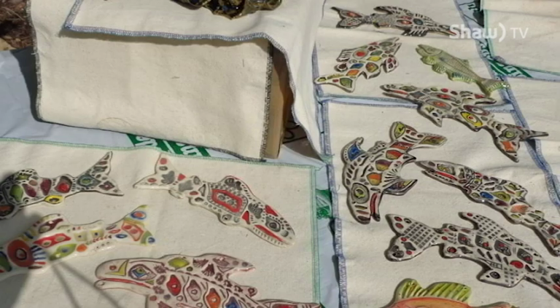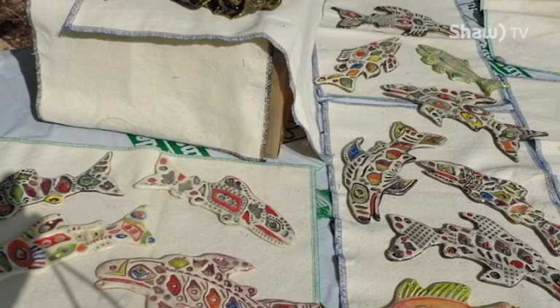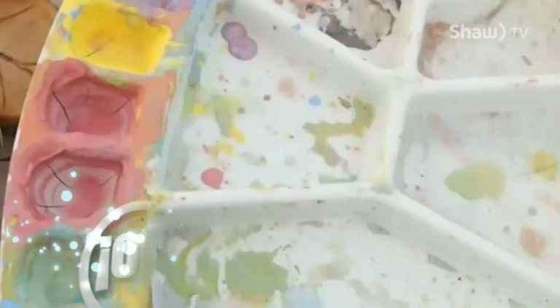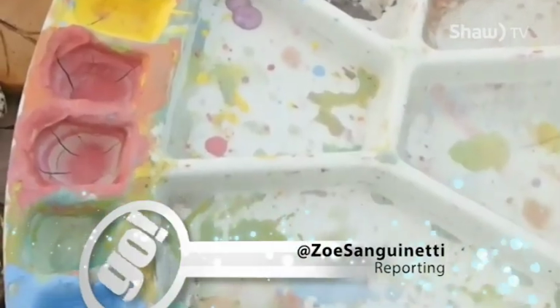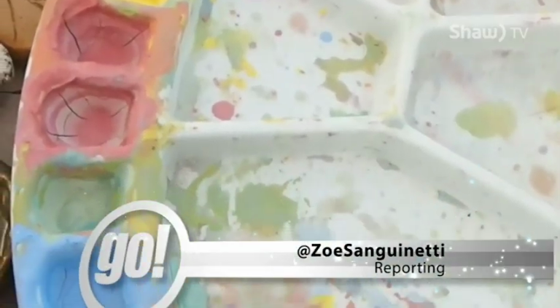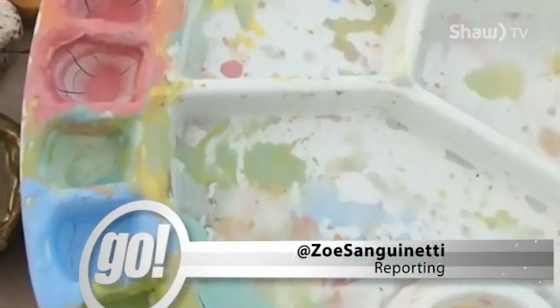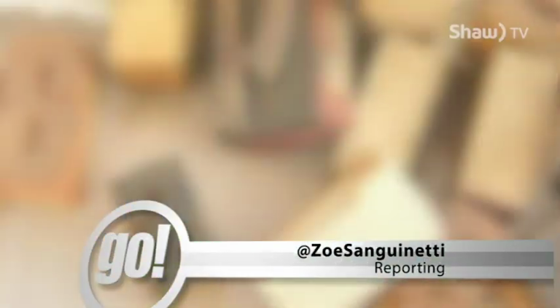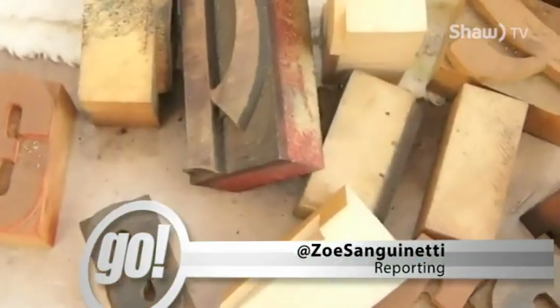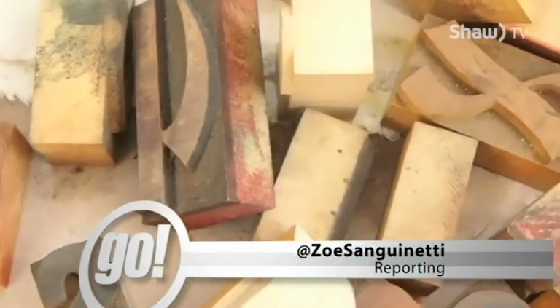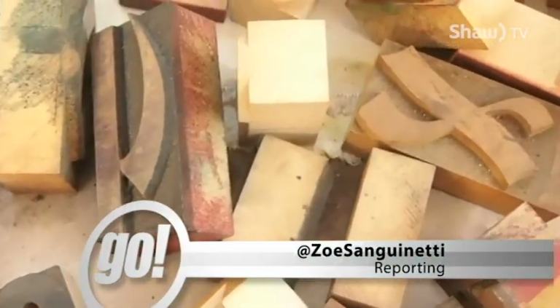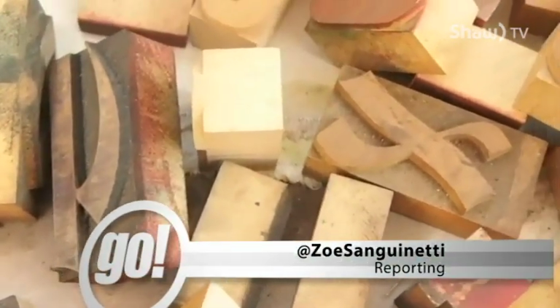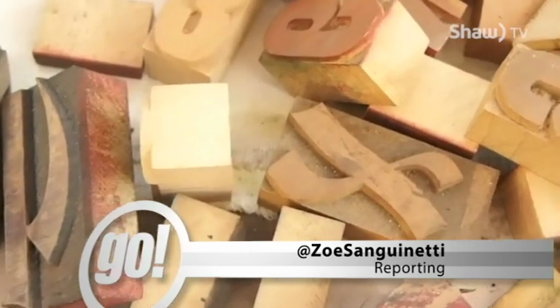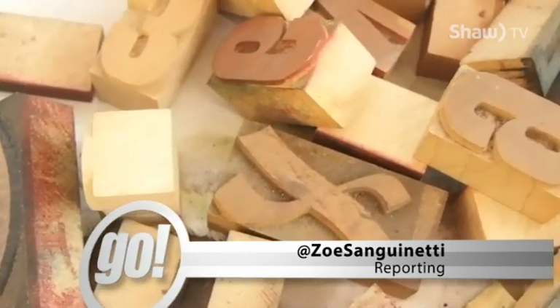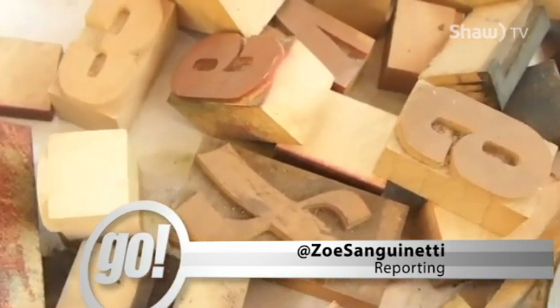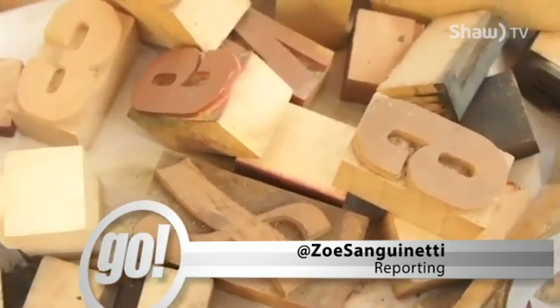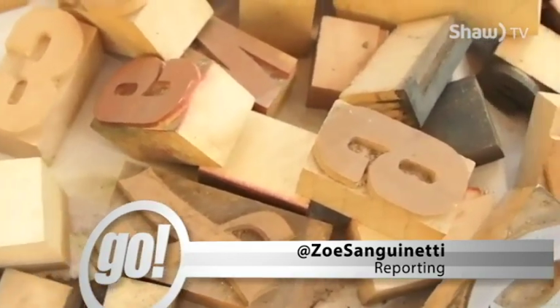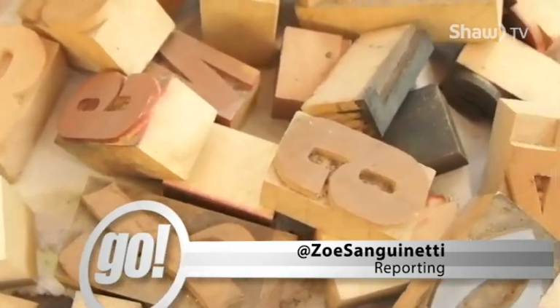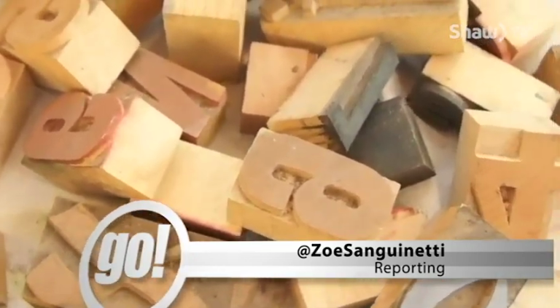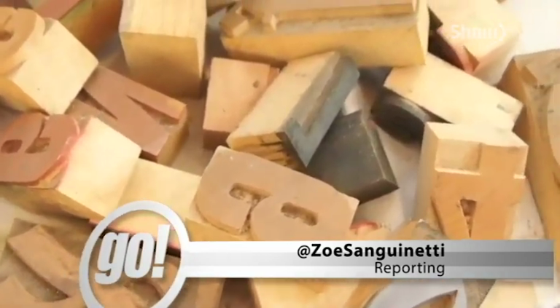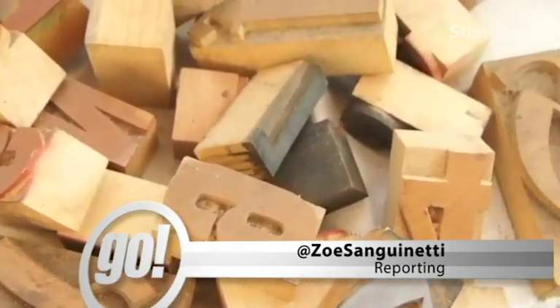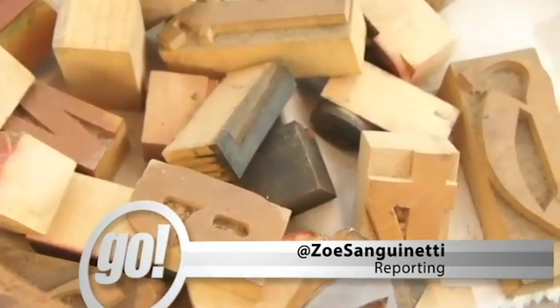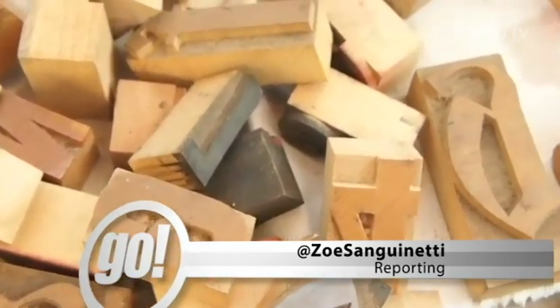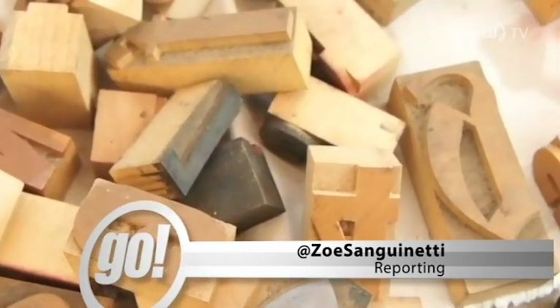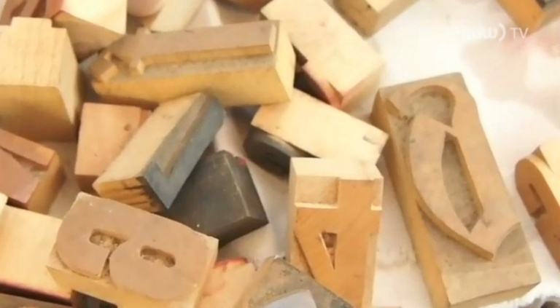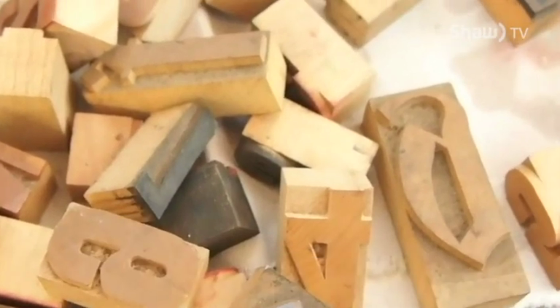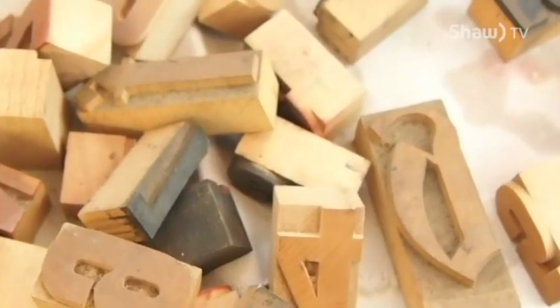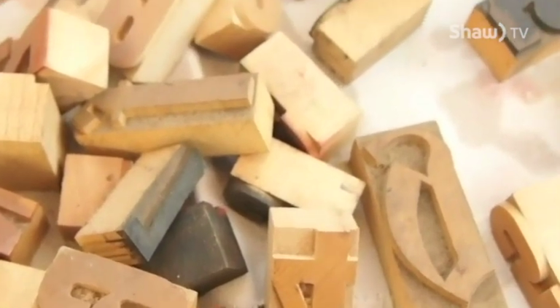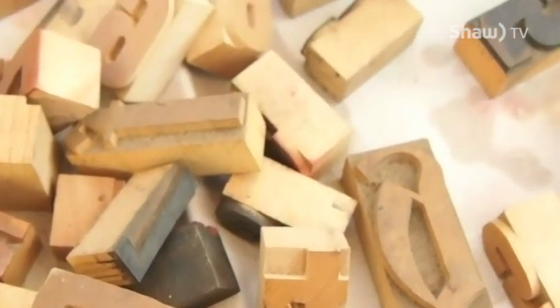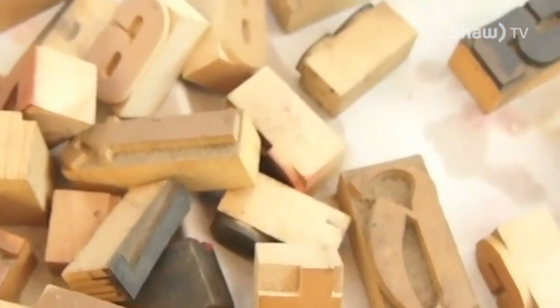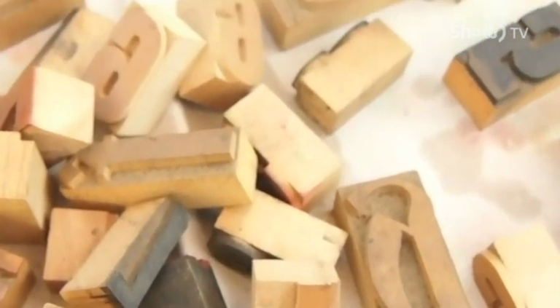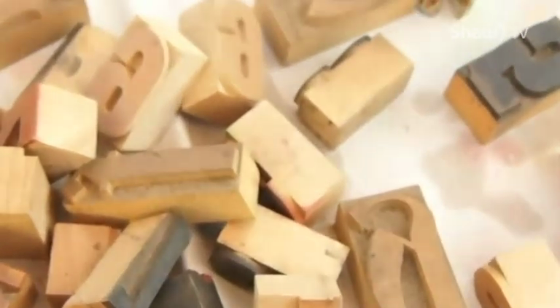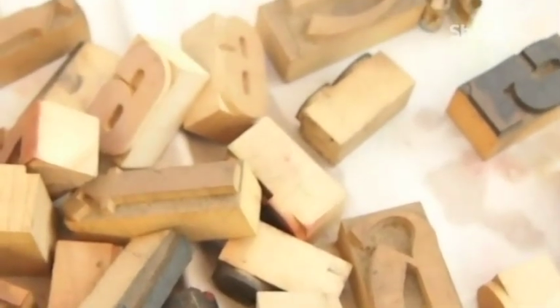Clay It Forward is a true community arts program that takes what could be a three-week process down to a fun family activity that you can participate in this March break. To check out other great Clay It Forward events, check out clayitforward.ca.